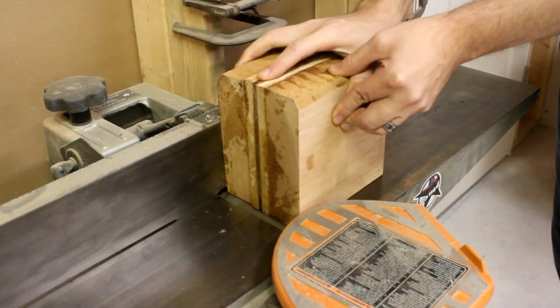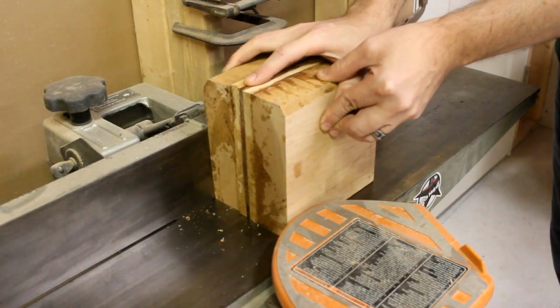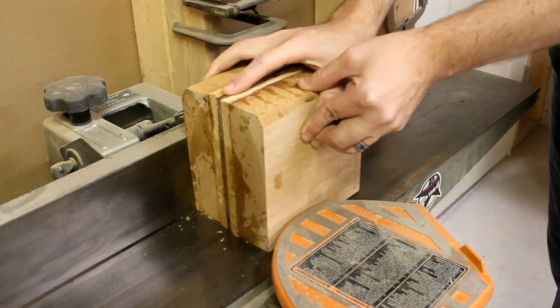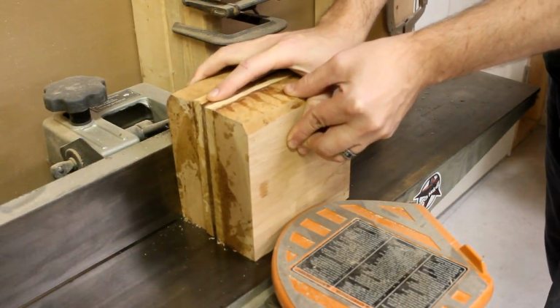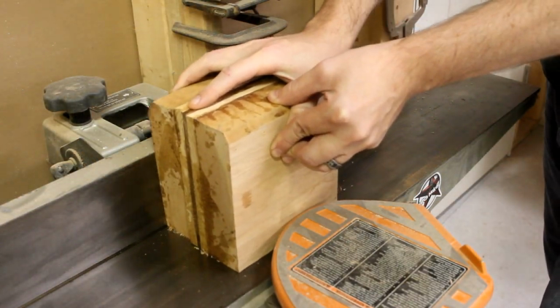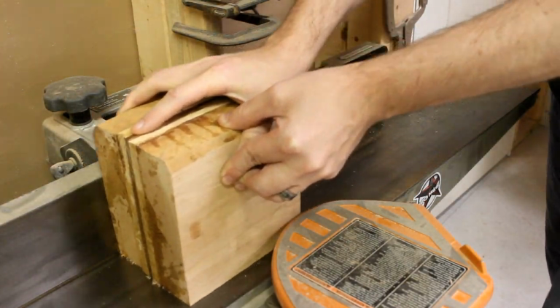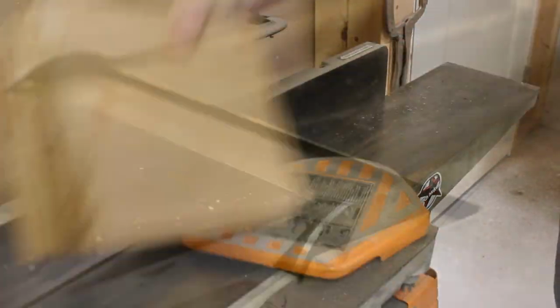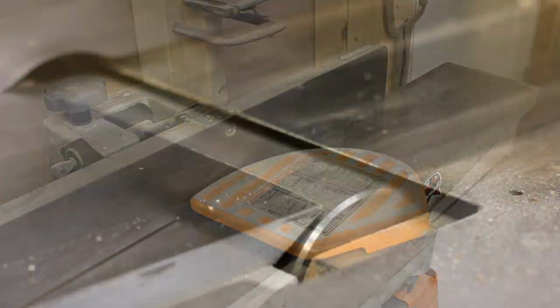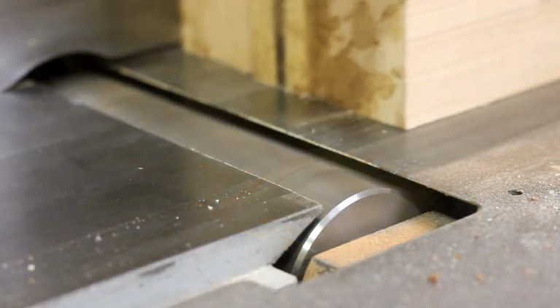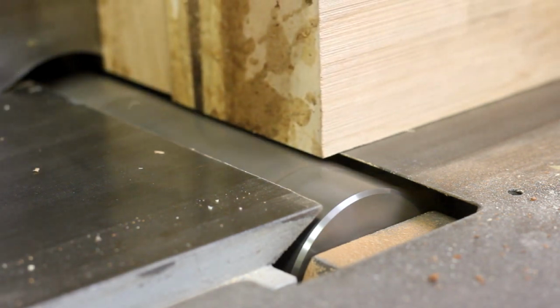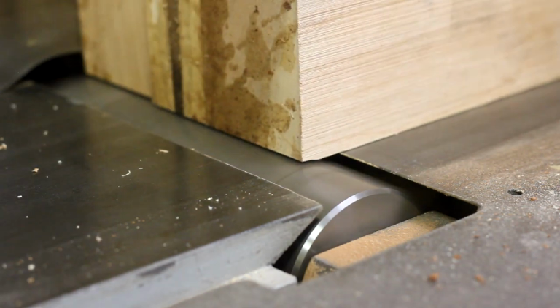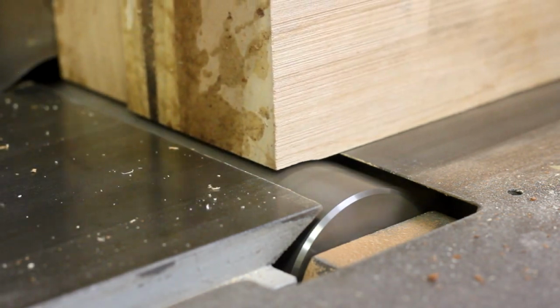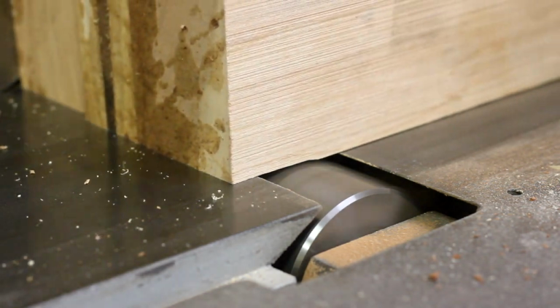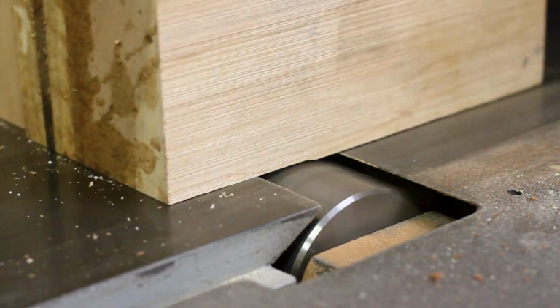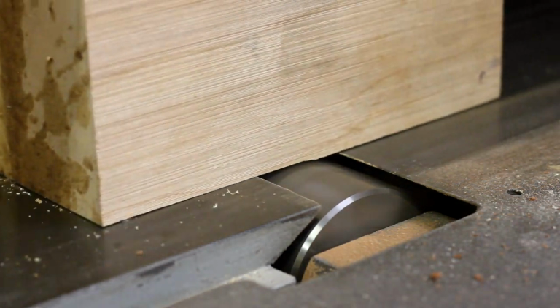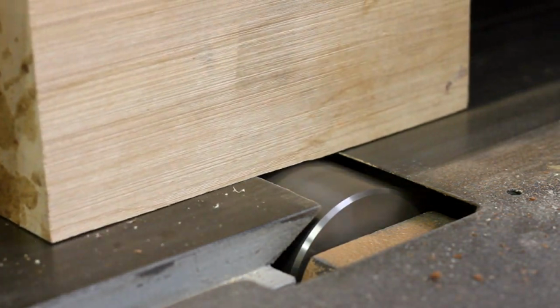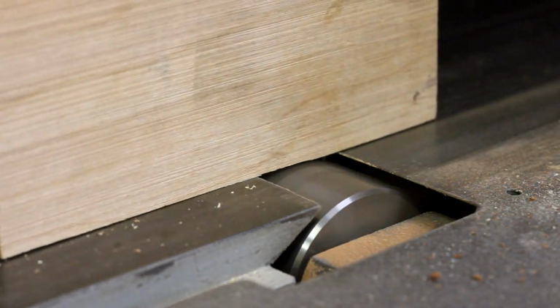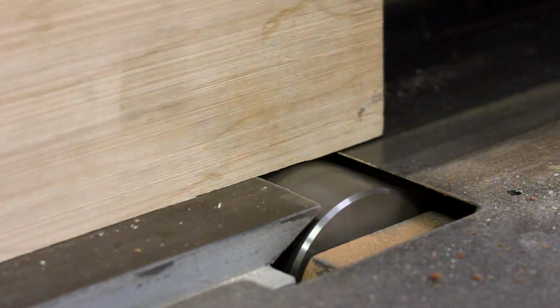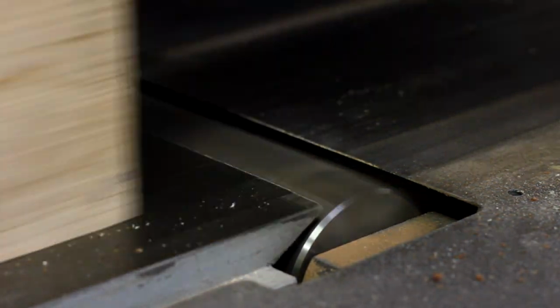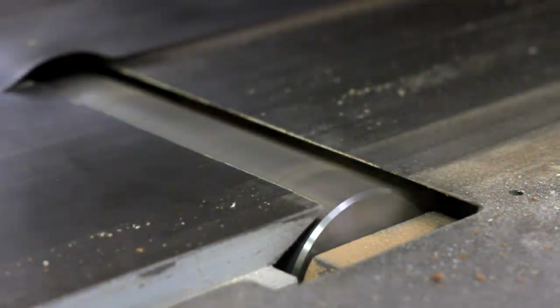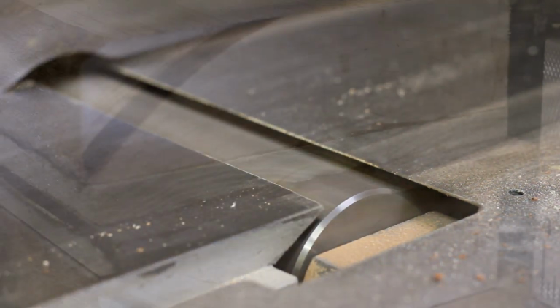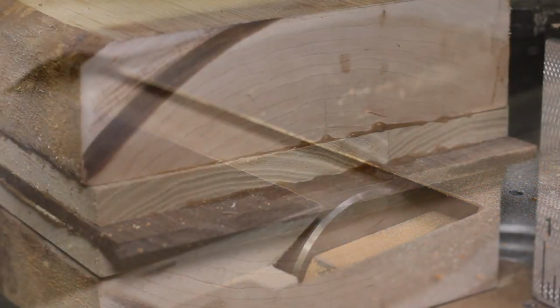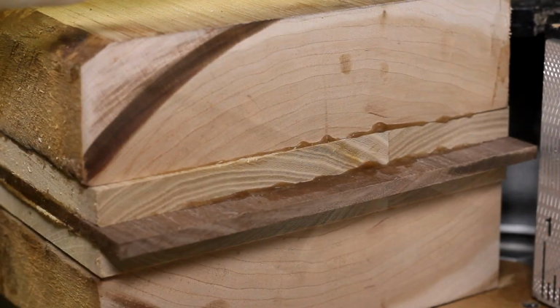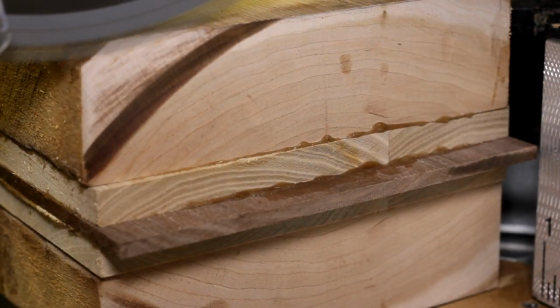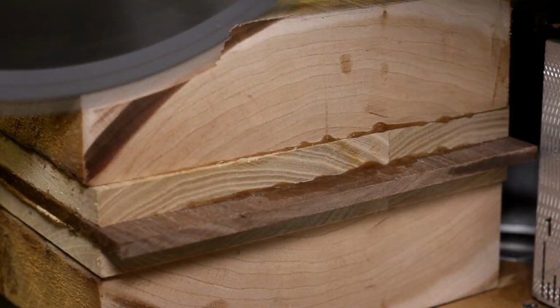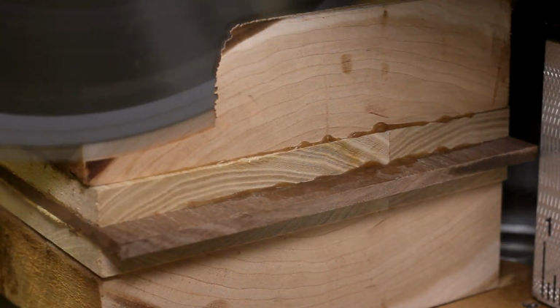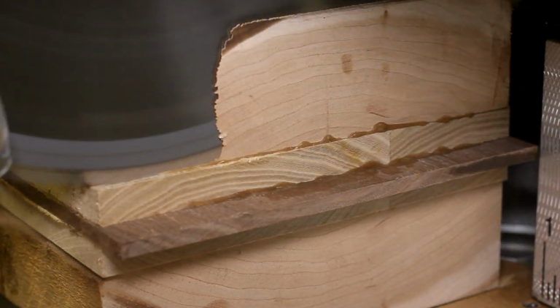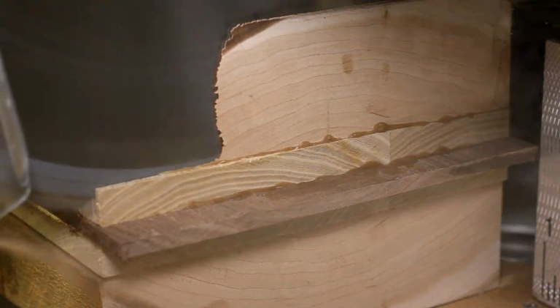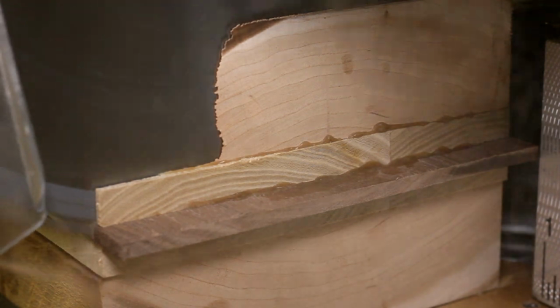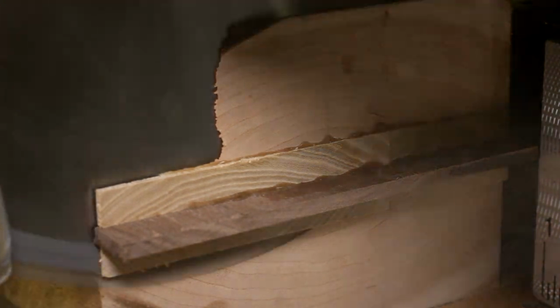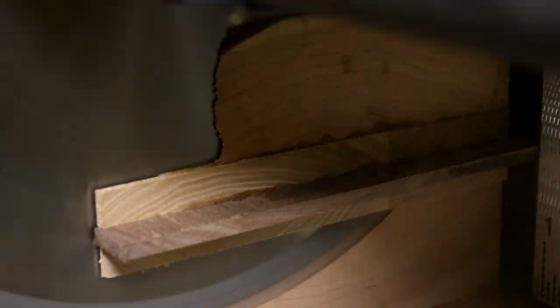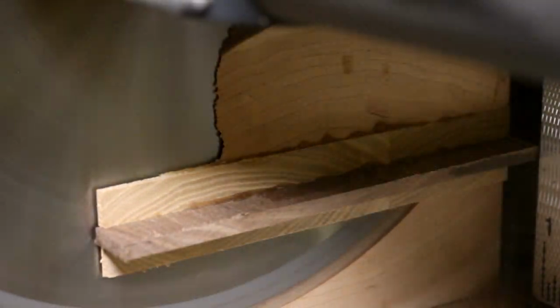Once they are all dry, I could square up one side on the jointer. Then, using that side as a reference, I could square up the rest of it over at the chop saw.